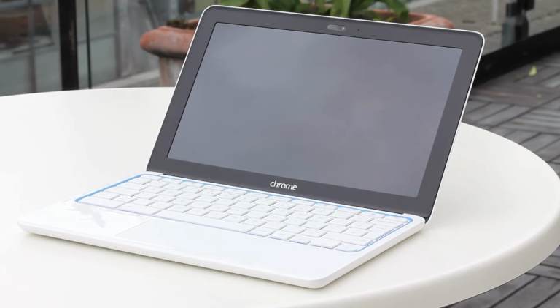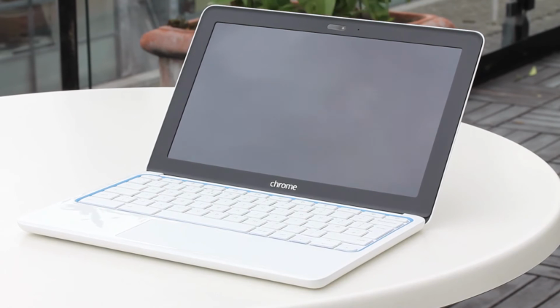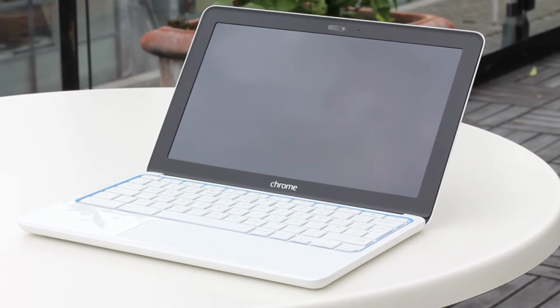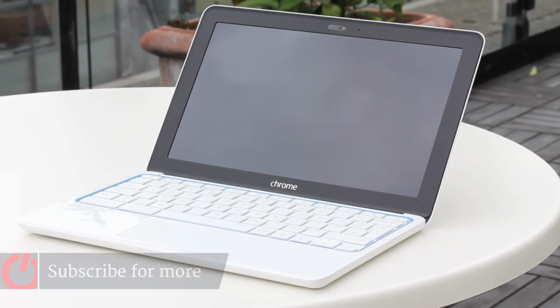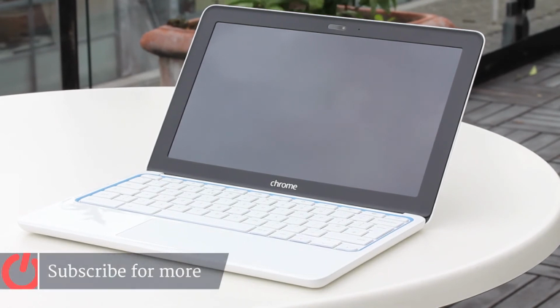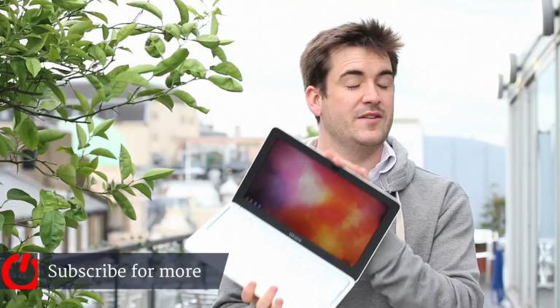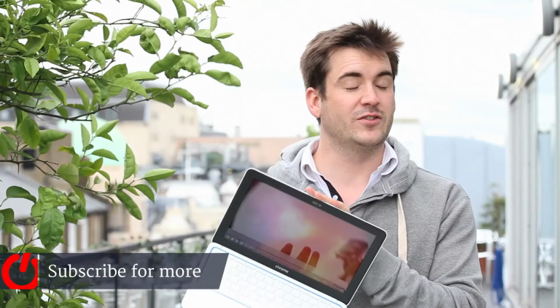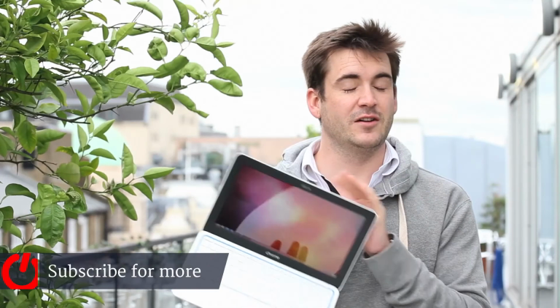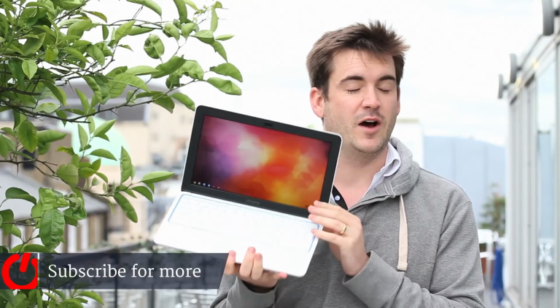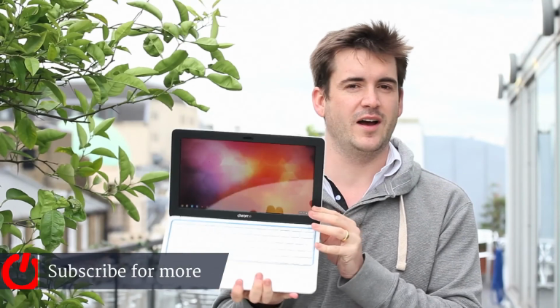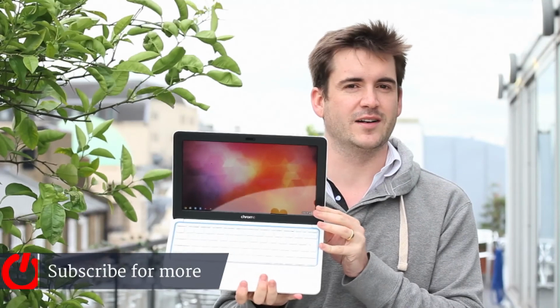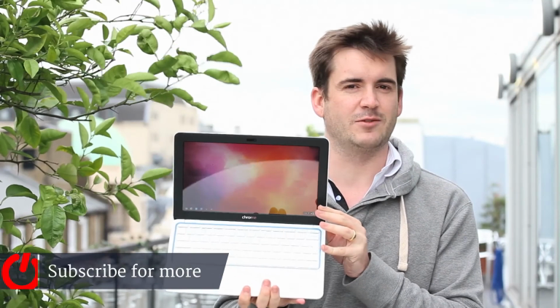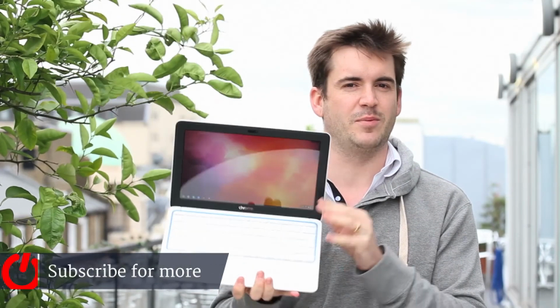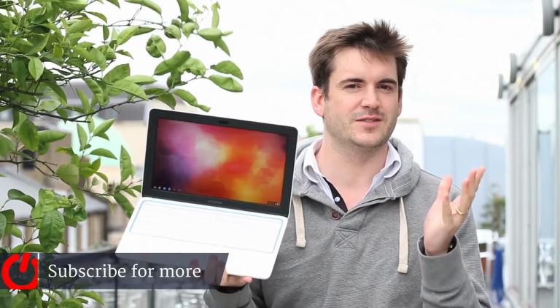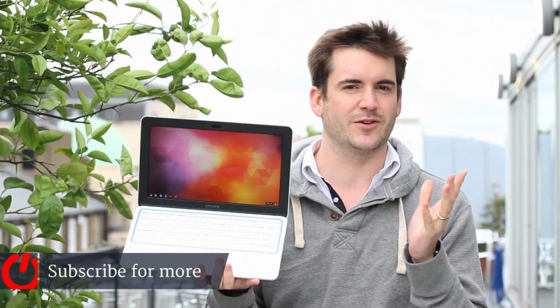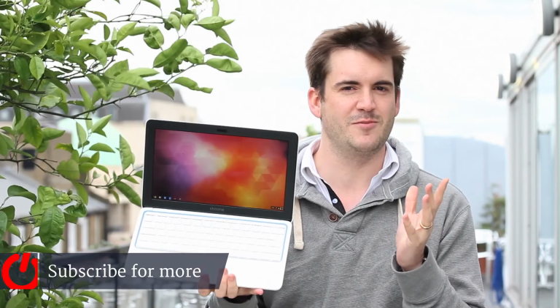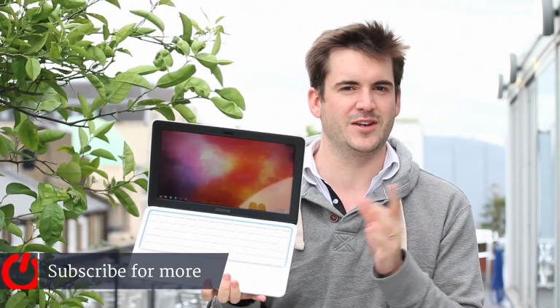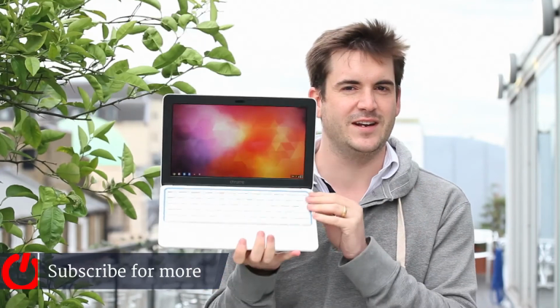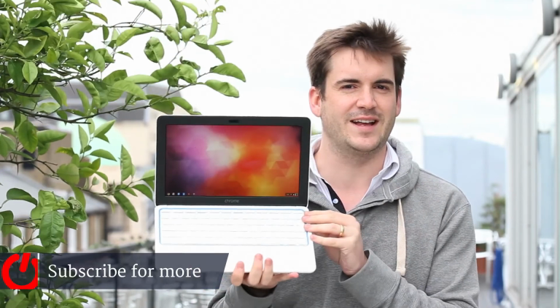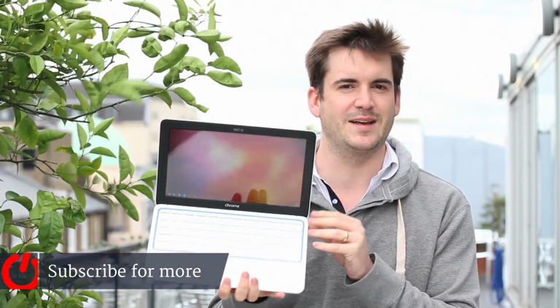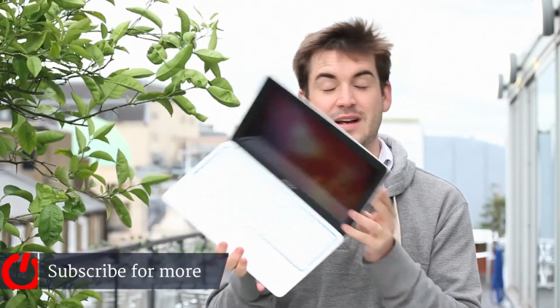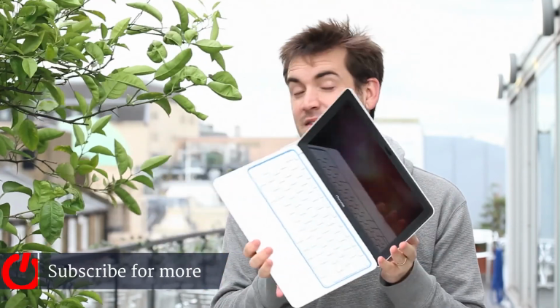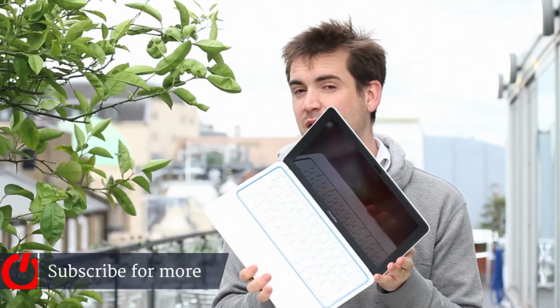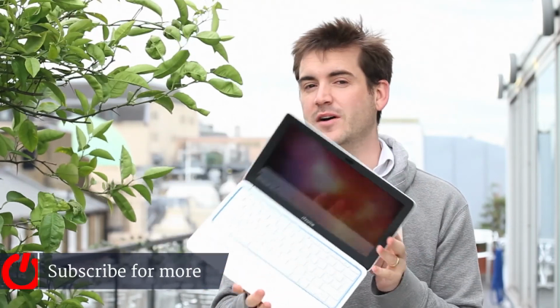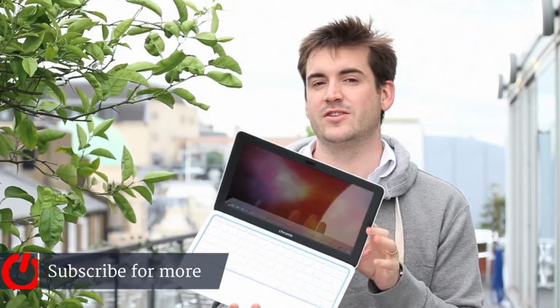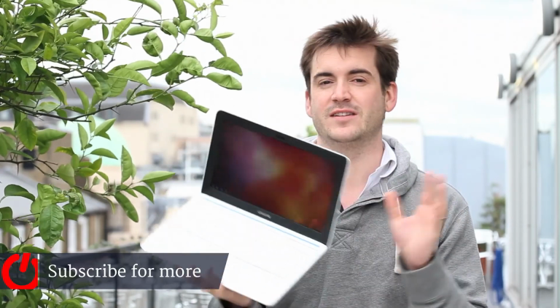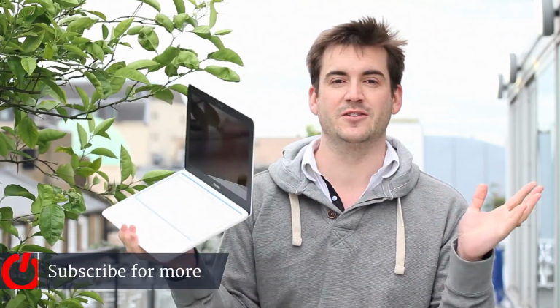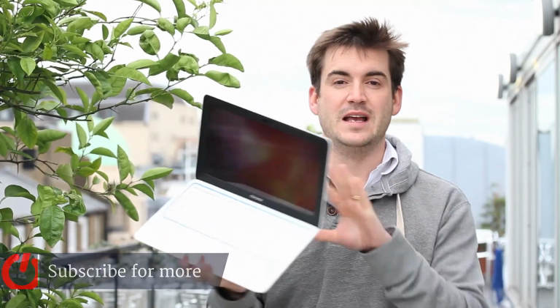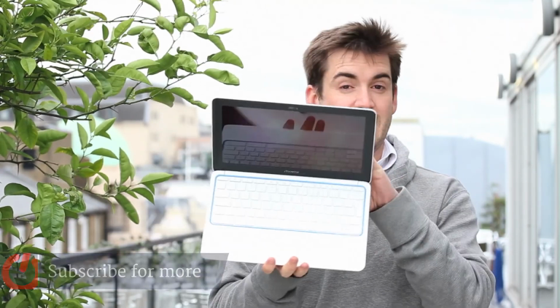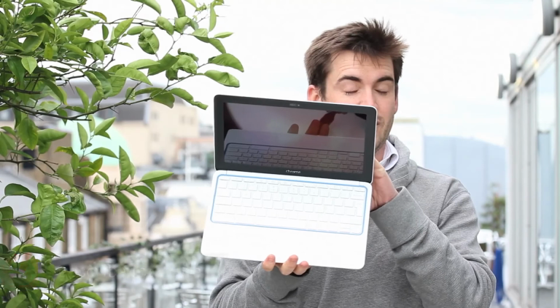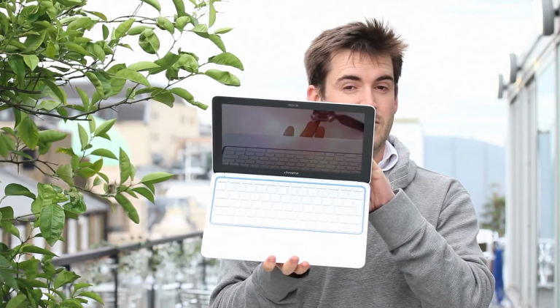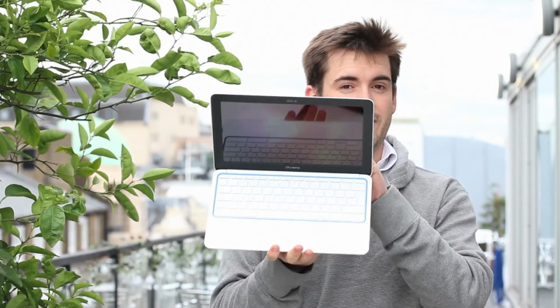If you're still a die-hard Chromebook user who needs that keyboard, this might be worth looking into. That's the Chromebook 11.